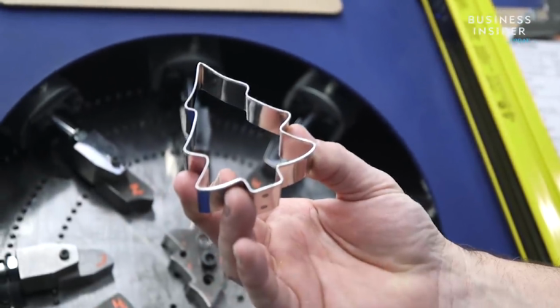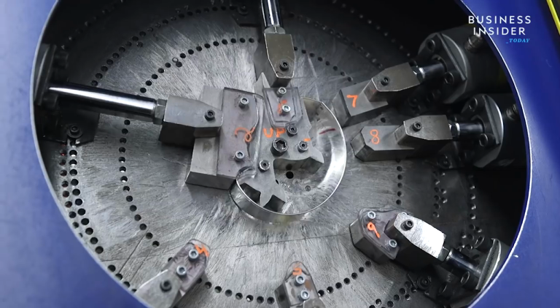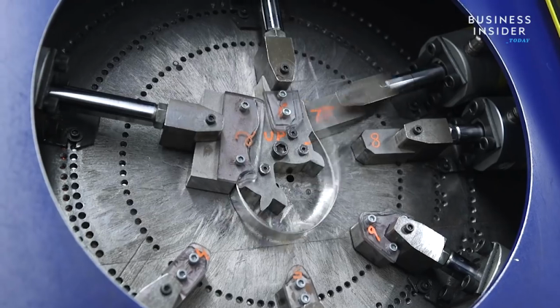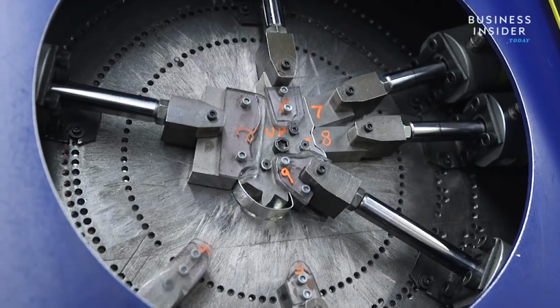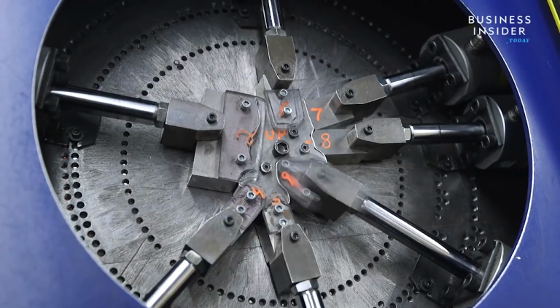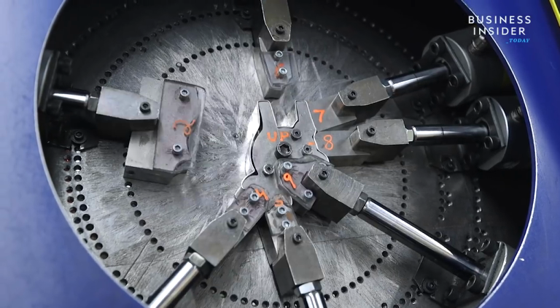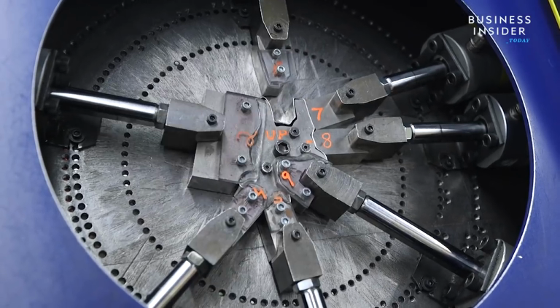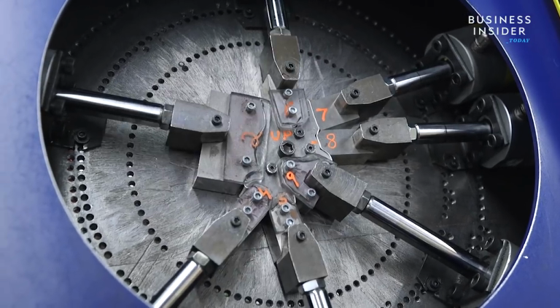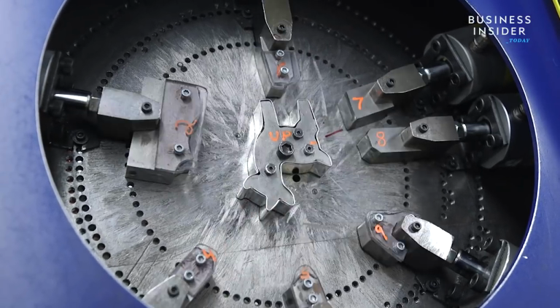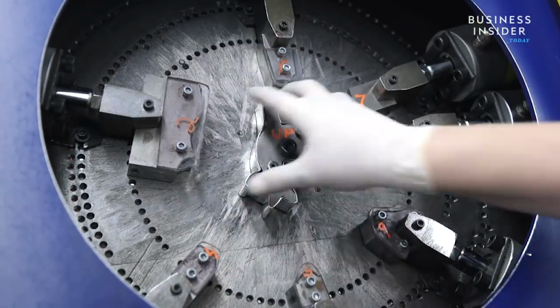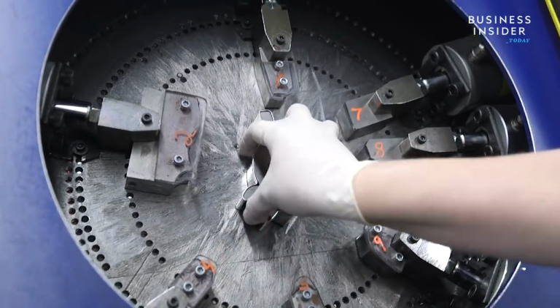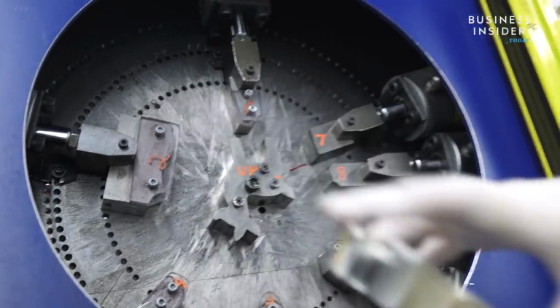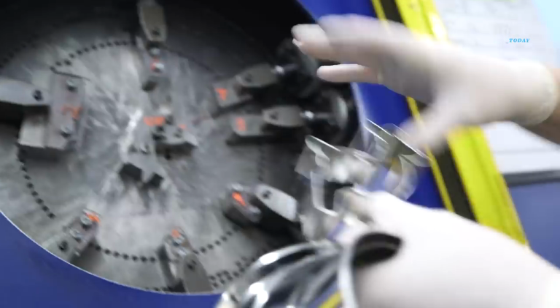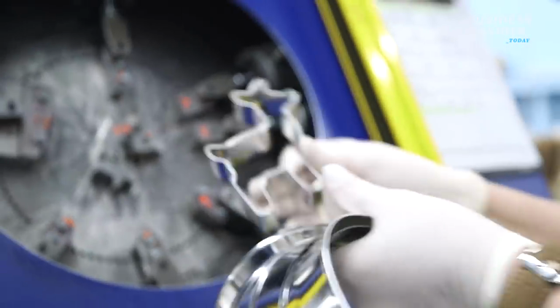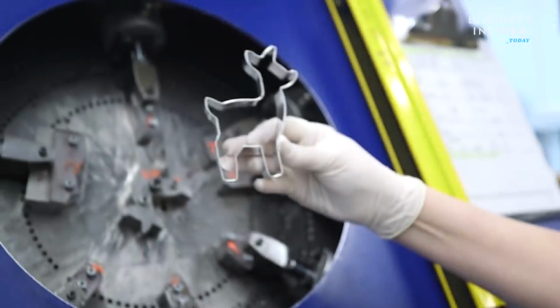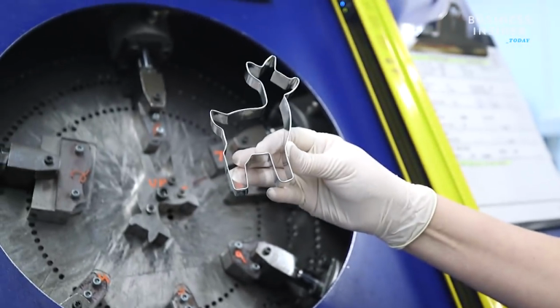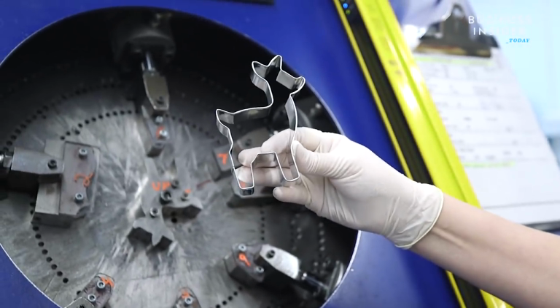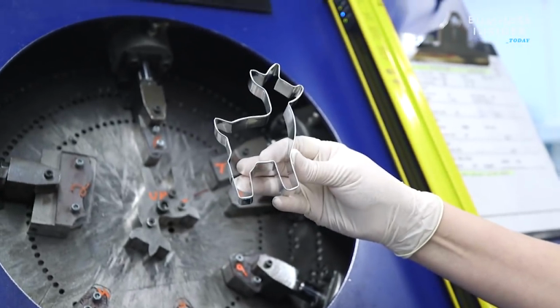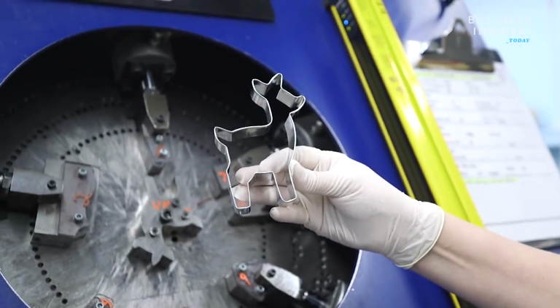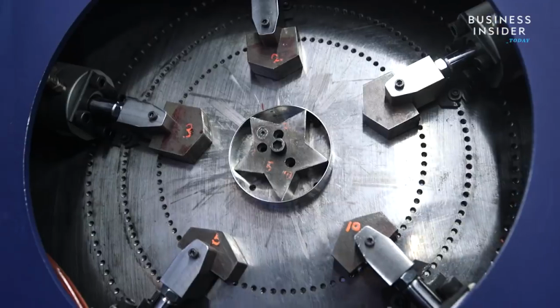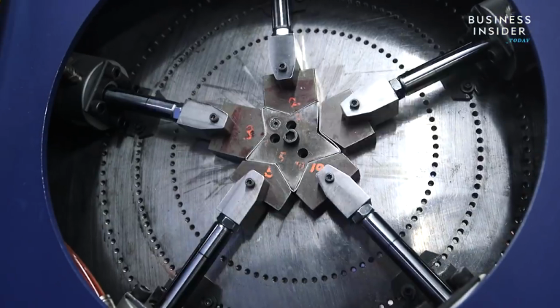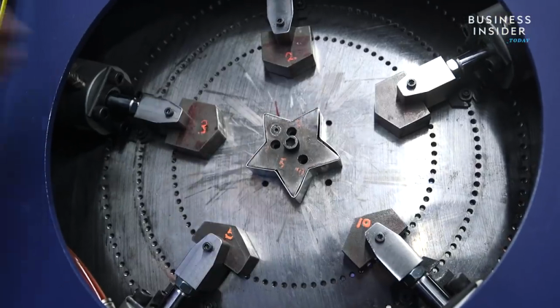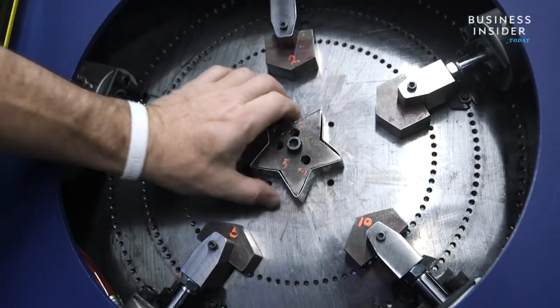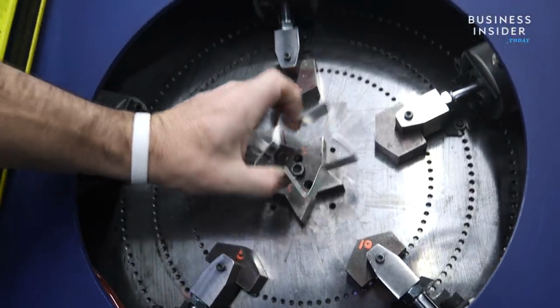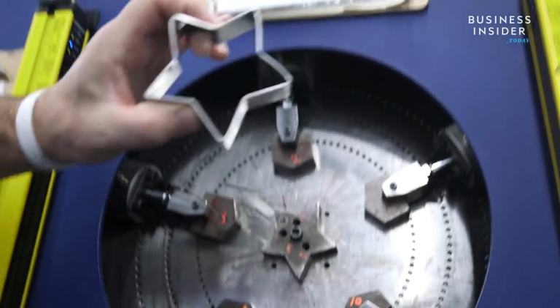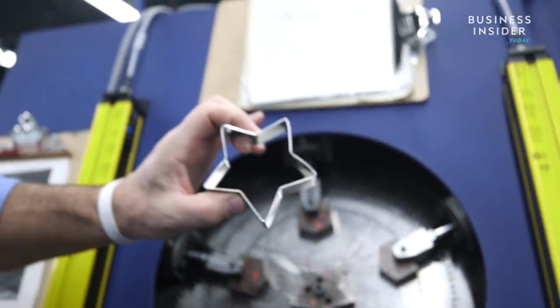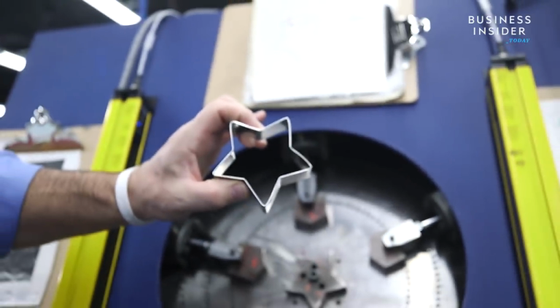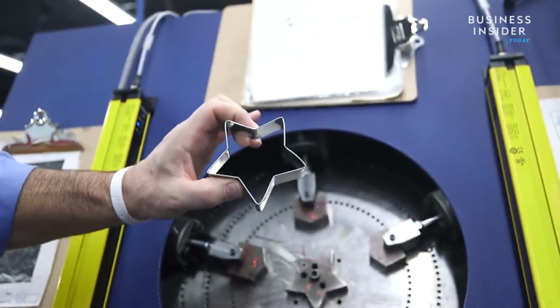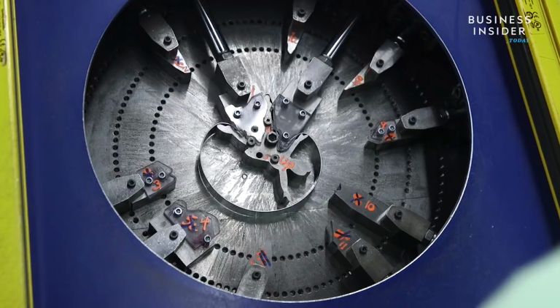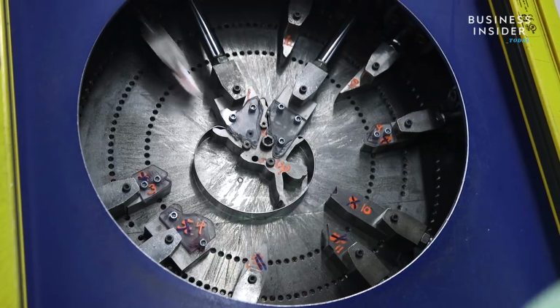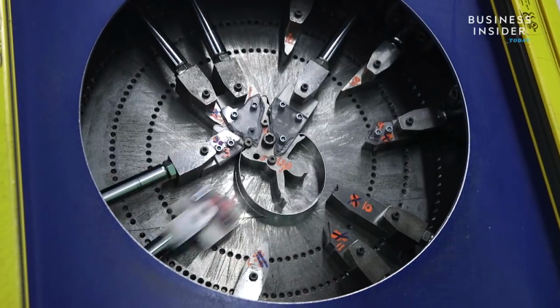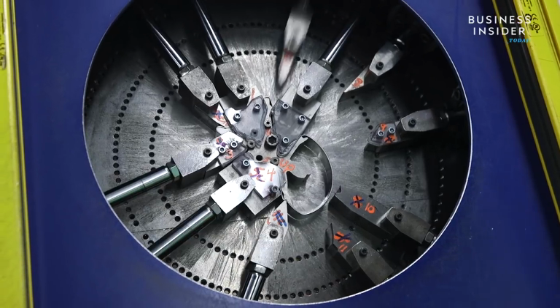This company makes 2,500 cookie cutters per hour. Ann Clark Cookie Cutters is the largest cookie cutter company in the US. They've been selling cookie cutters for 30 years, and they go beyond reindeers, ballerinas, and mason jars.